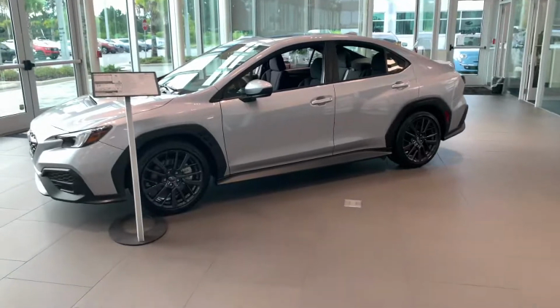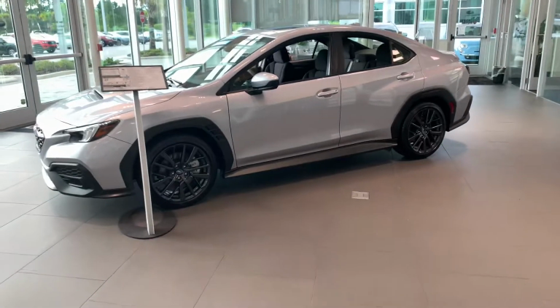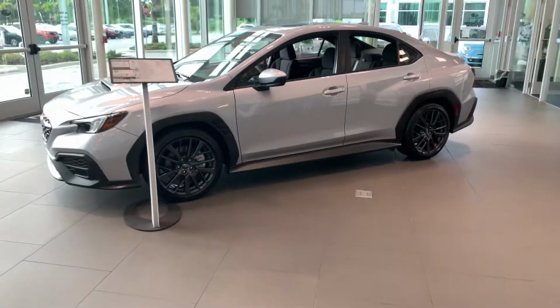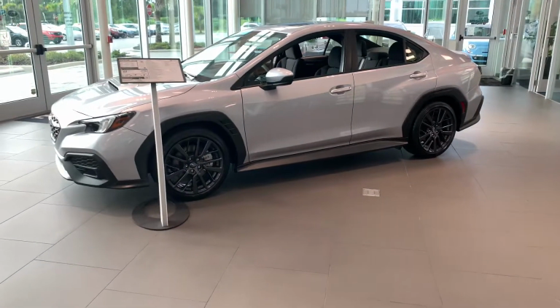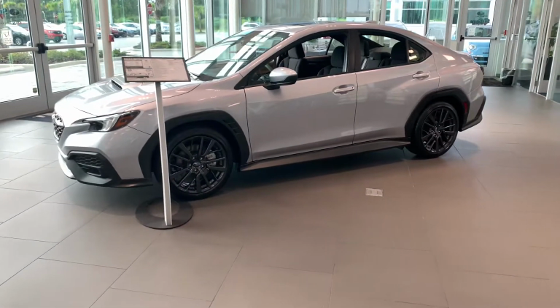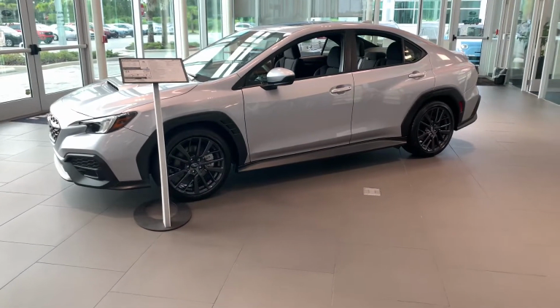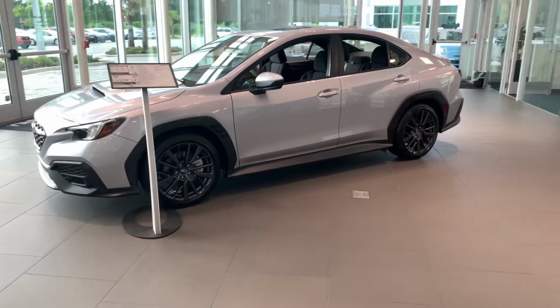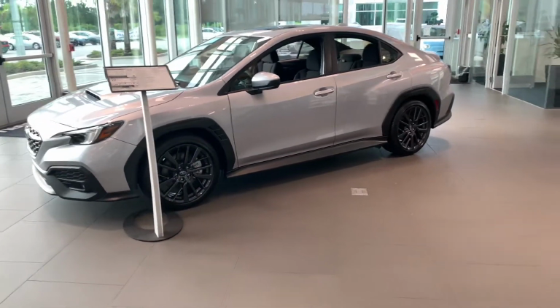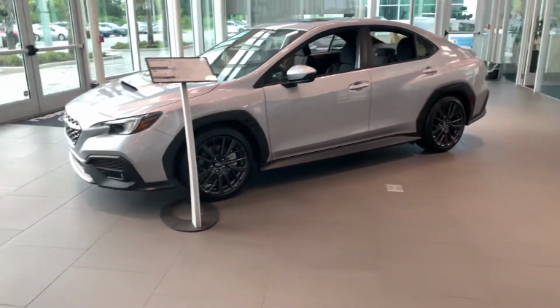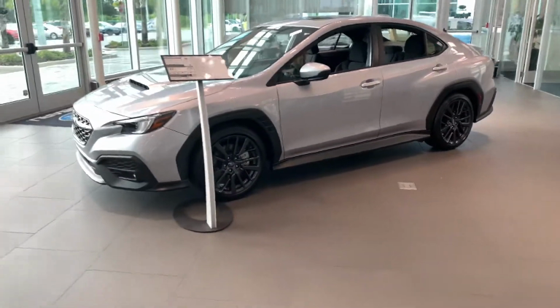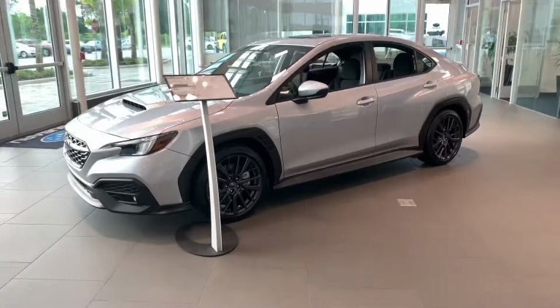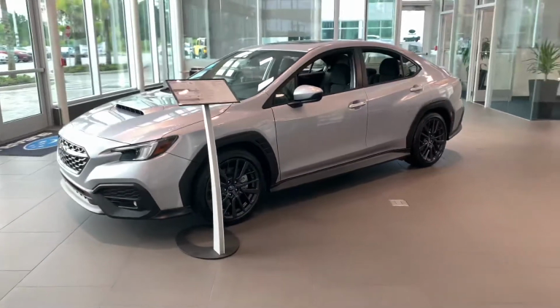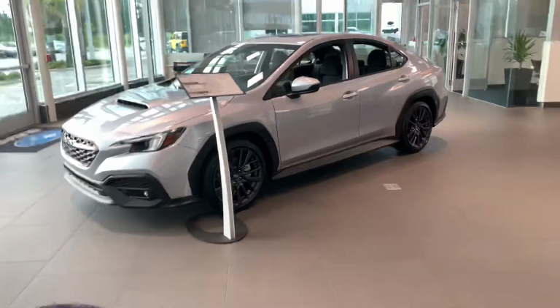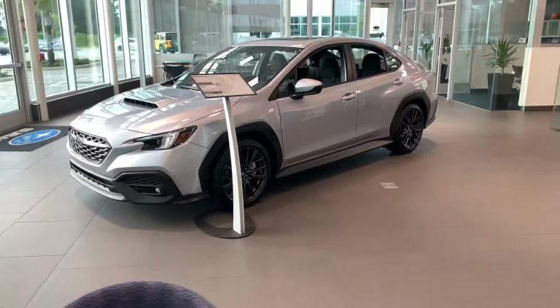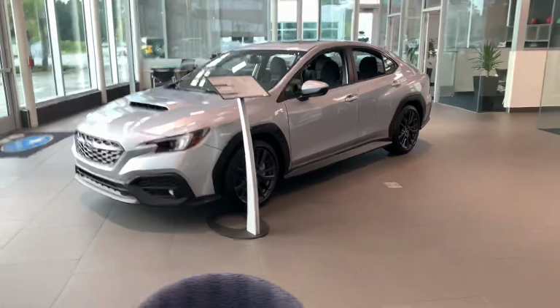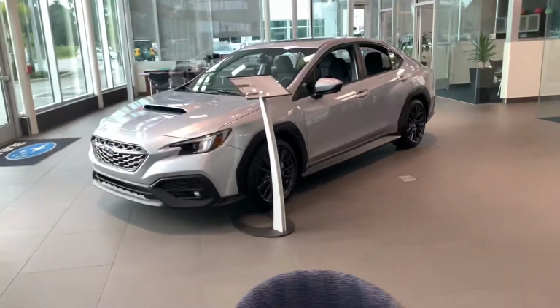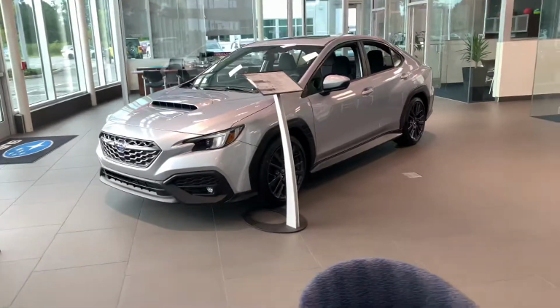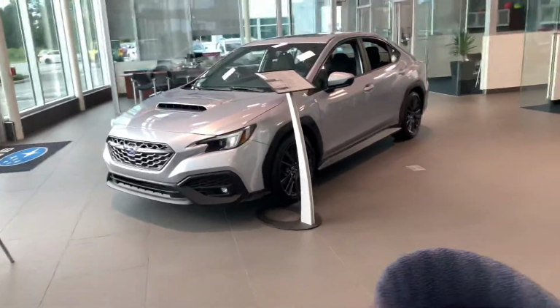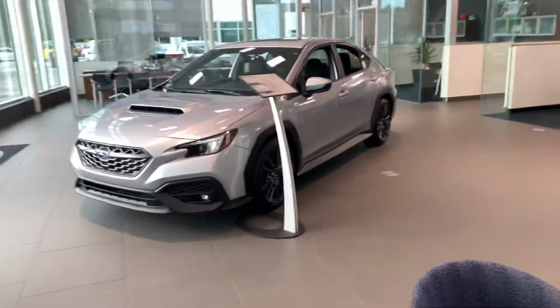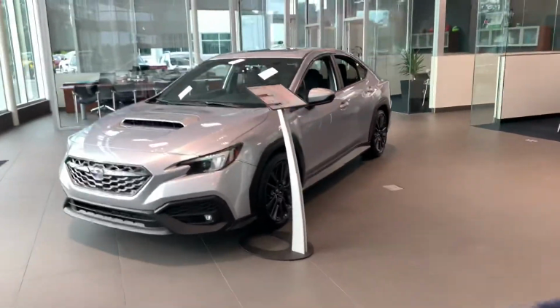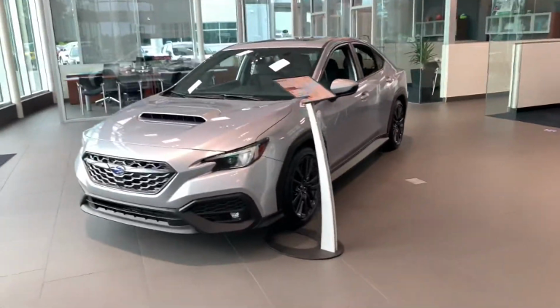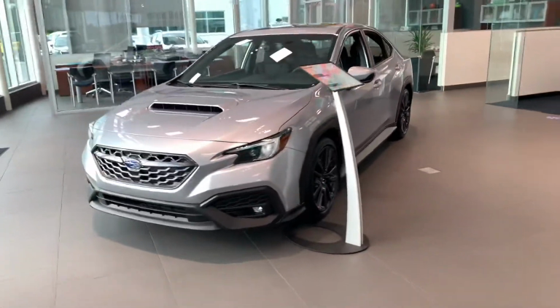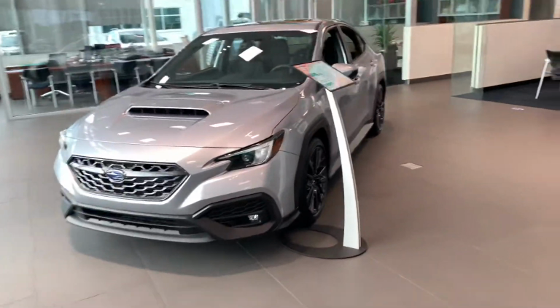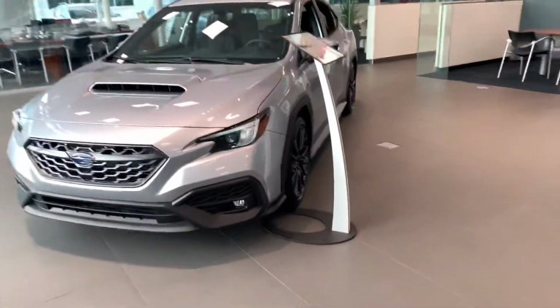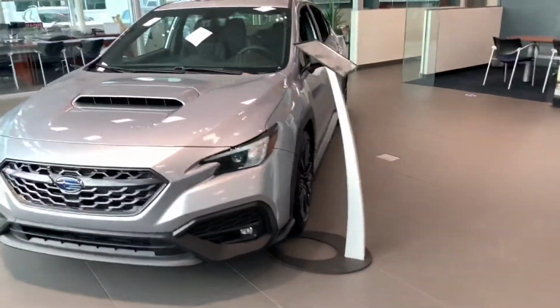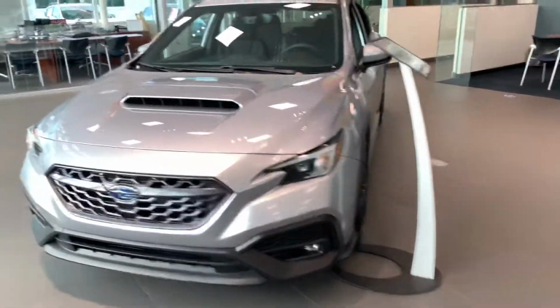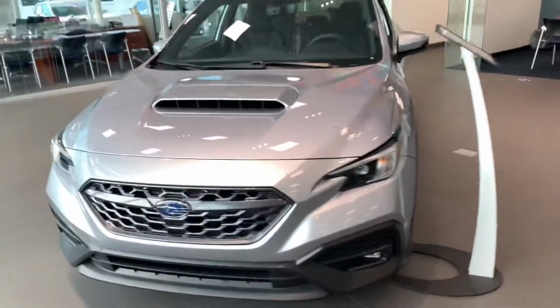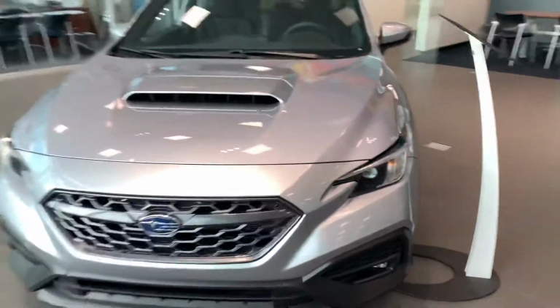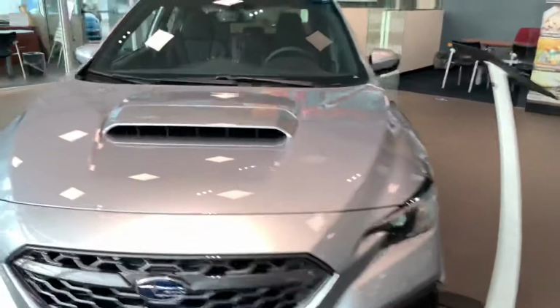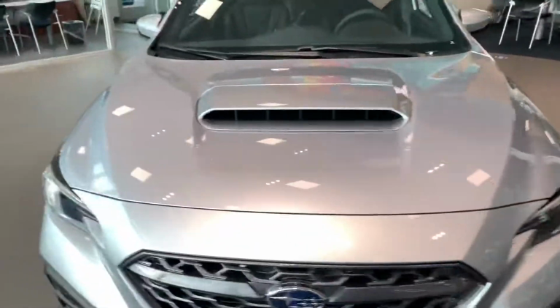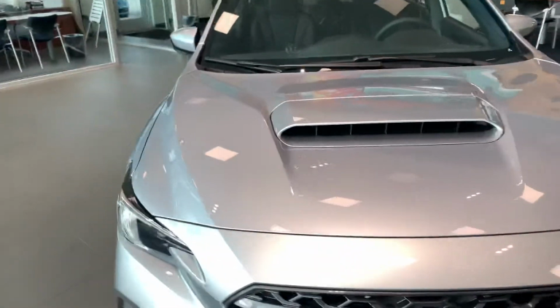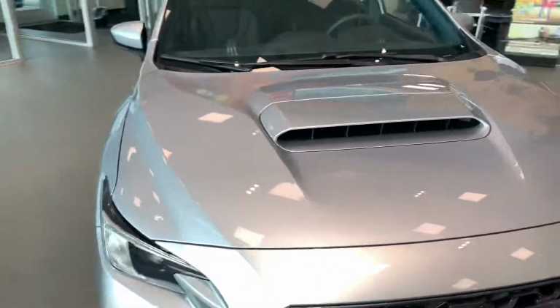Good morning, this is Matt at Subaru of Daytona. Just got your inquiry for a new WRX. I do have this Premium Package 12 here in stock in the Ice Silver Metallic. This one is in the showroom, clean, full of gas, and ready to go.